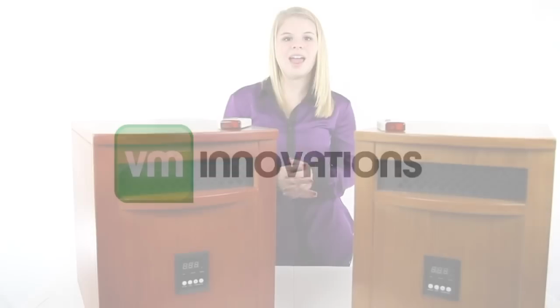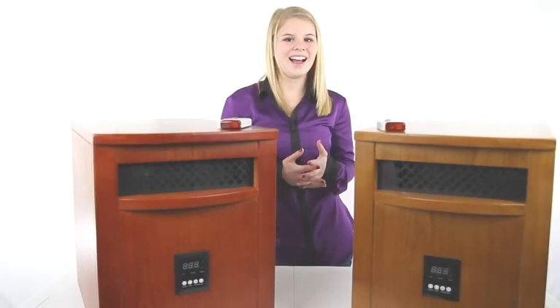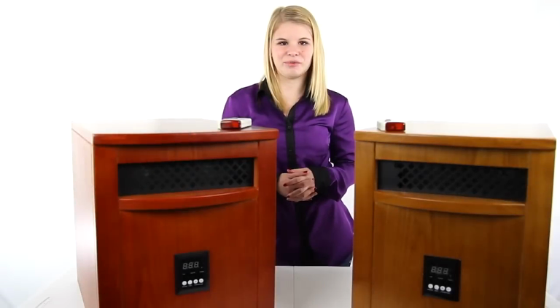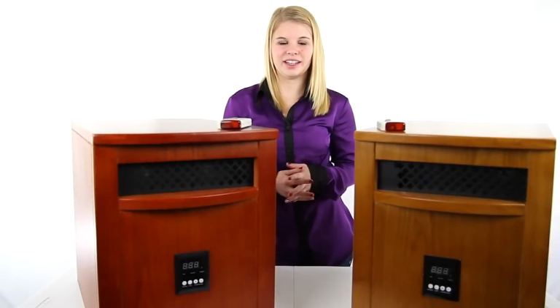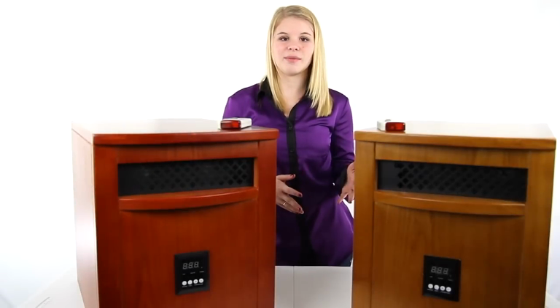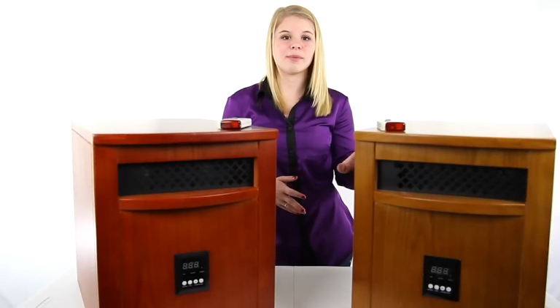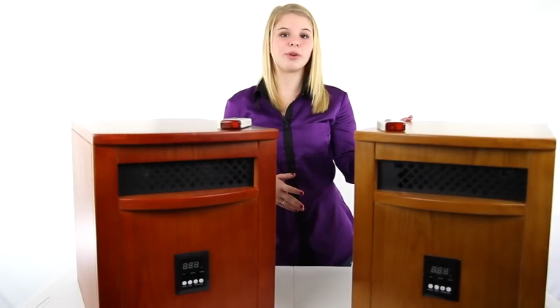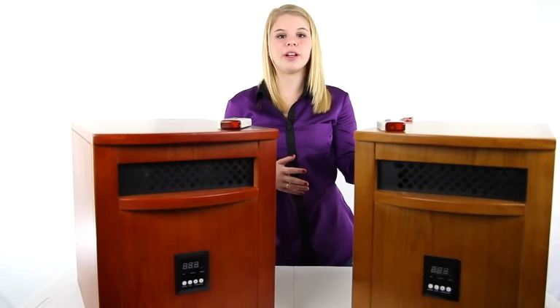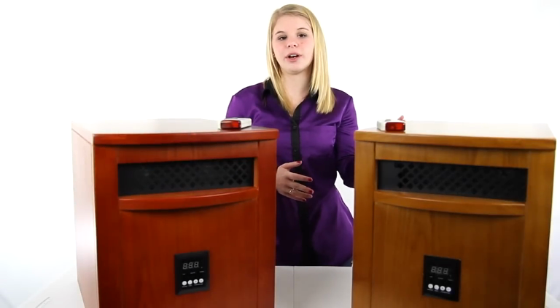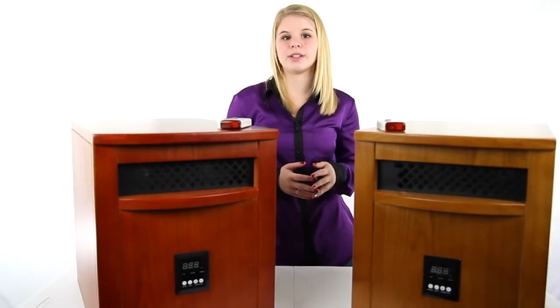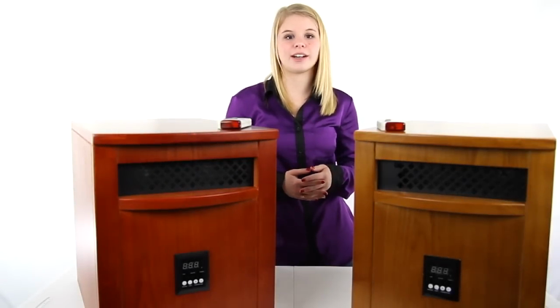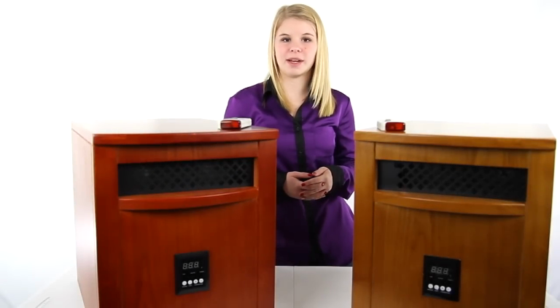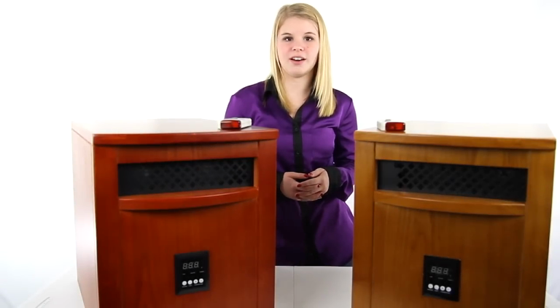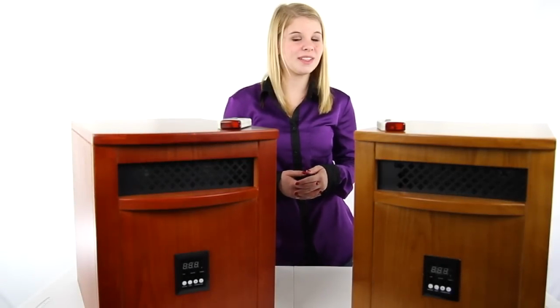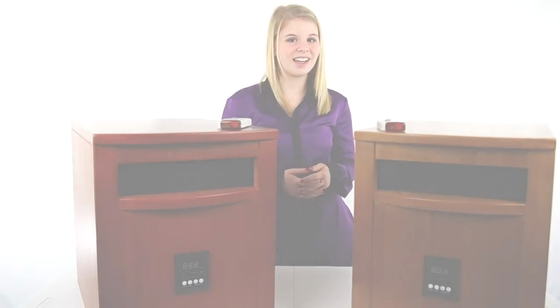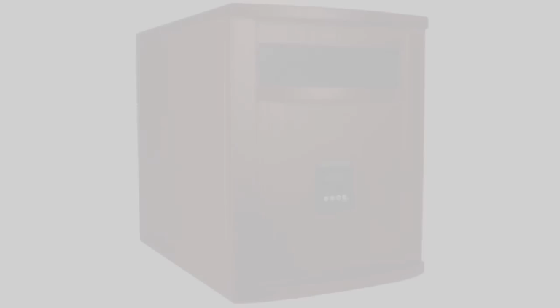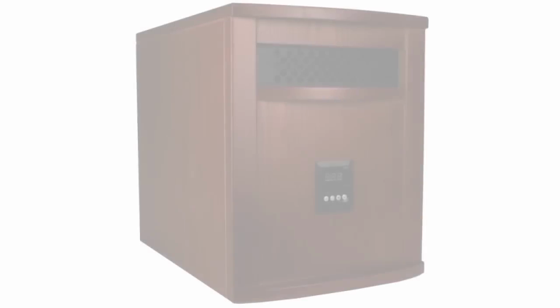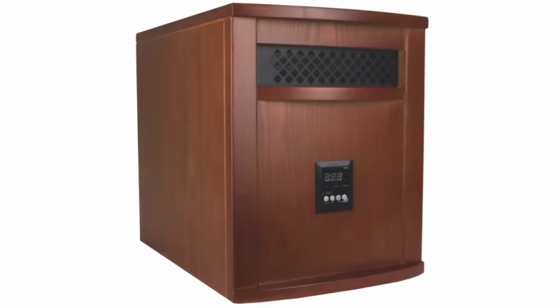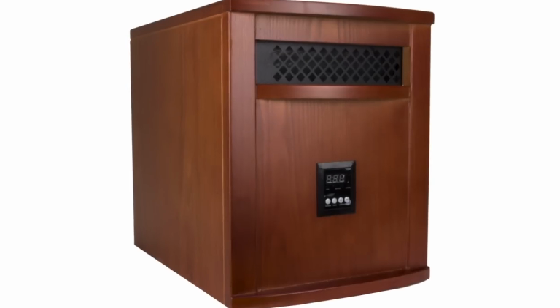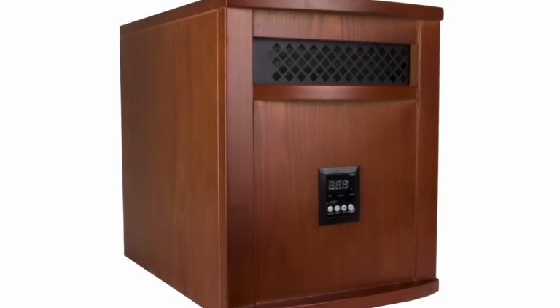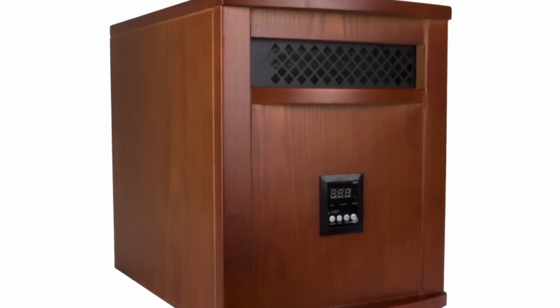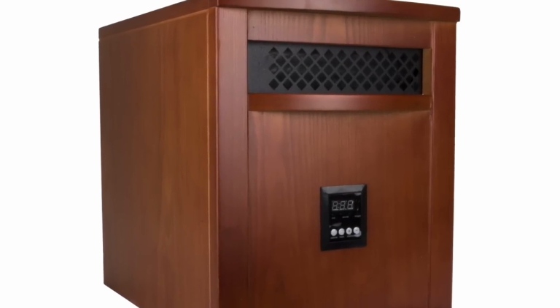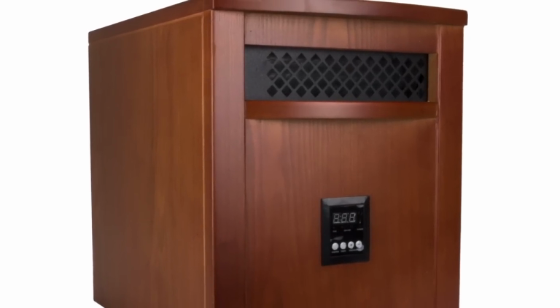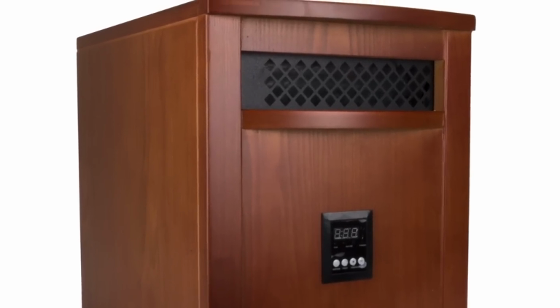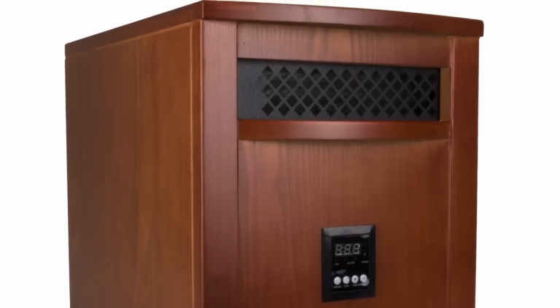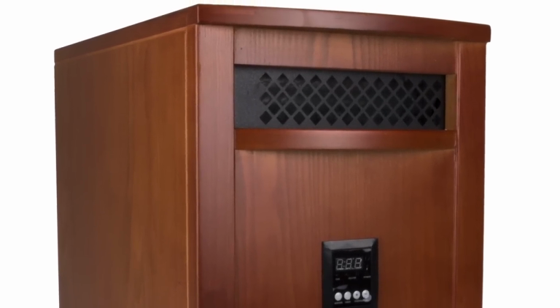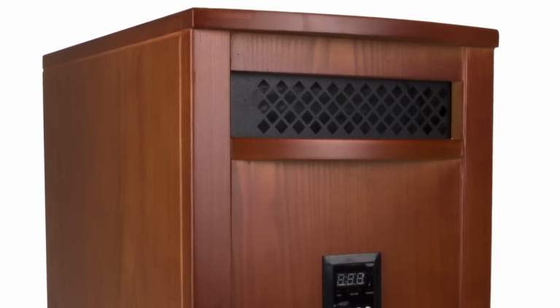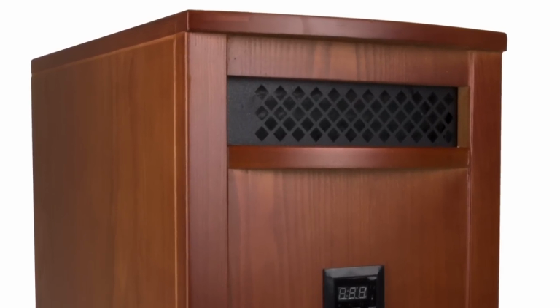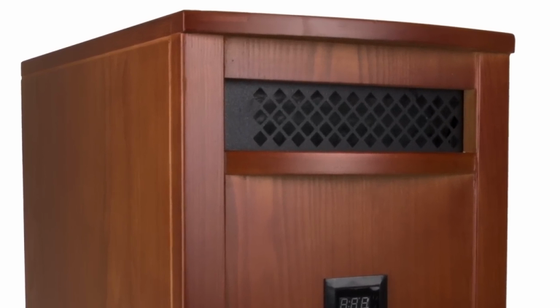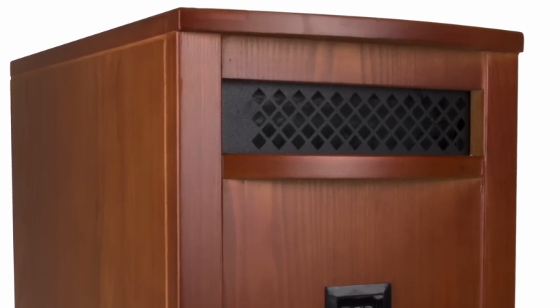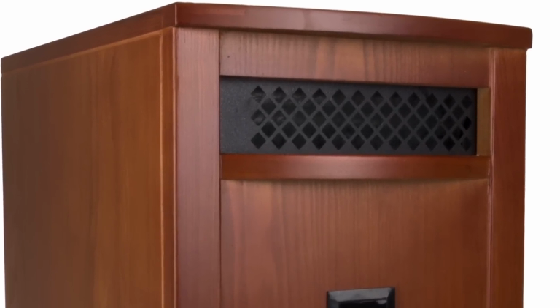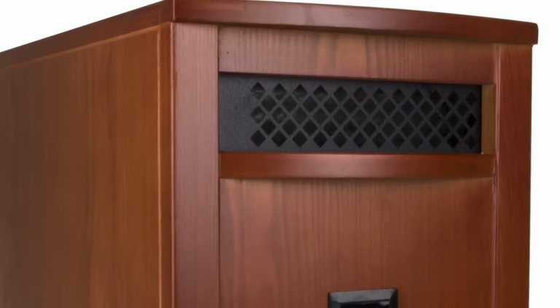Hey guys, I'm Shanley. Today I'm going to tell you about this portable infrared quartz electric space heater from SunTech. This heater can warm up to 1,200 sq. ft. room, but costs only 15 cents an hour to operate.